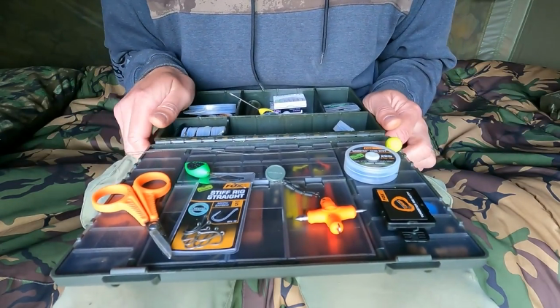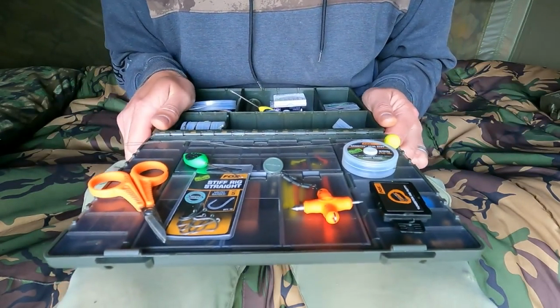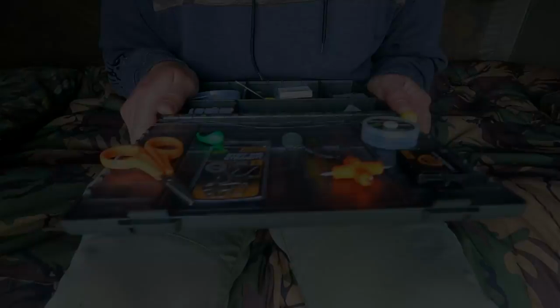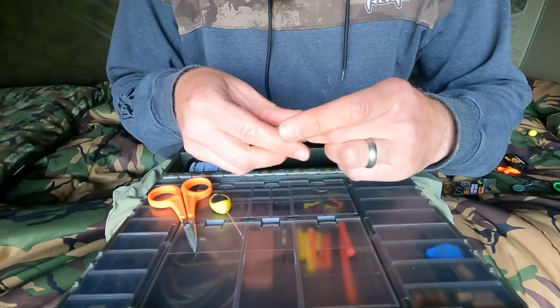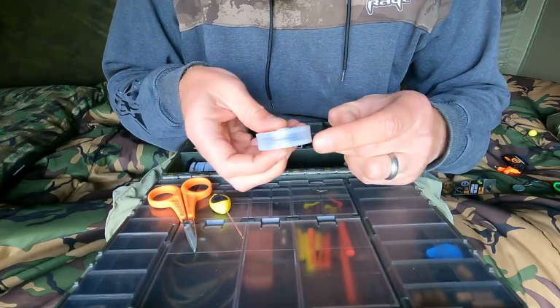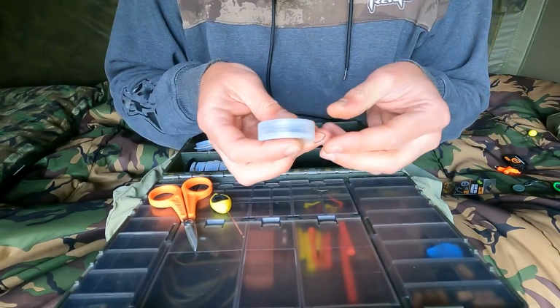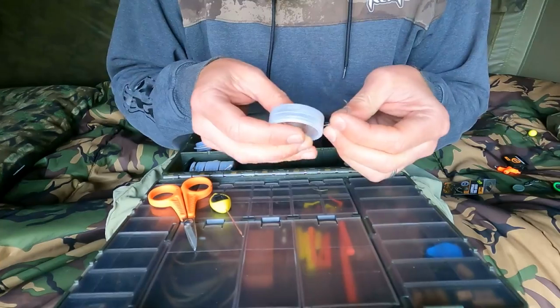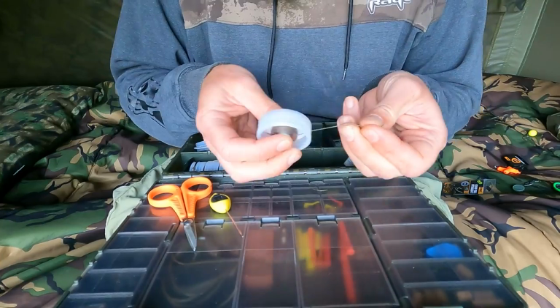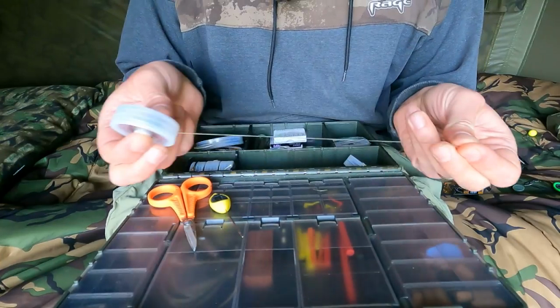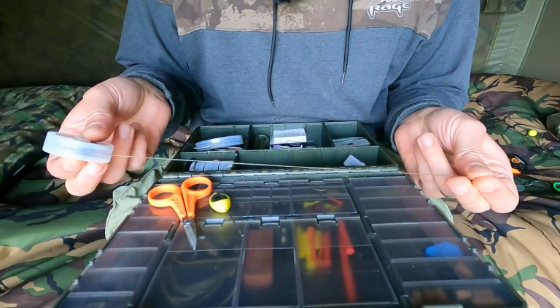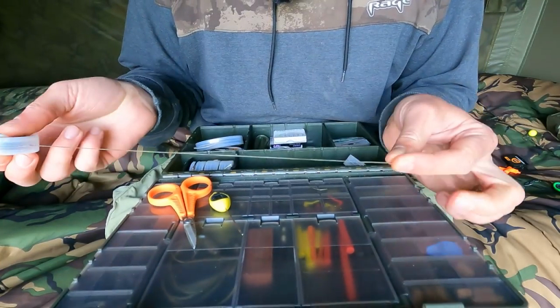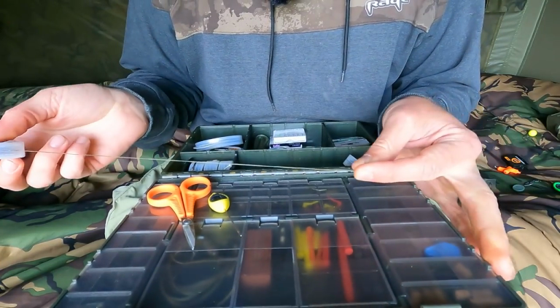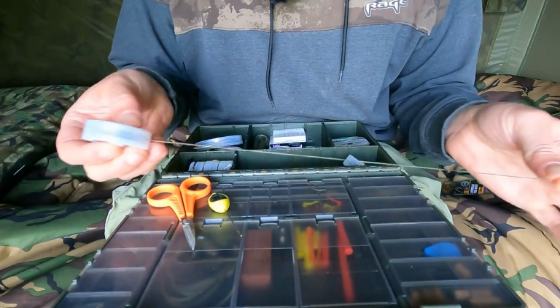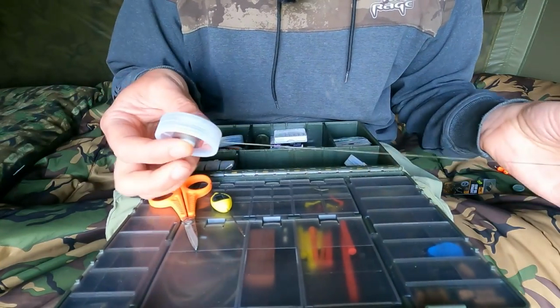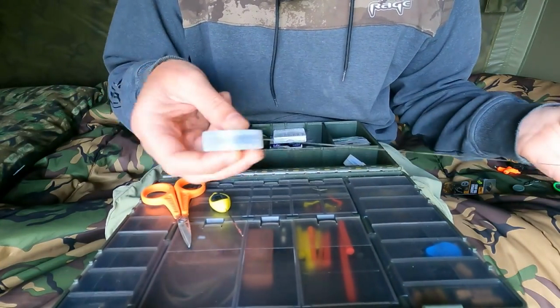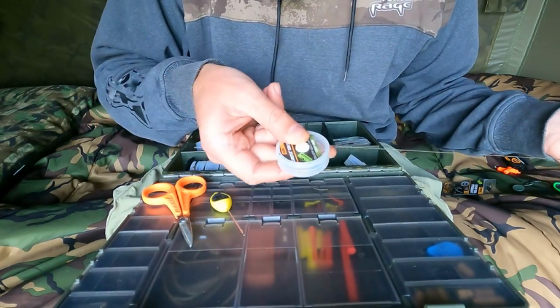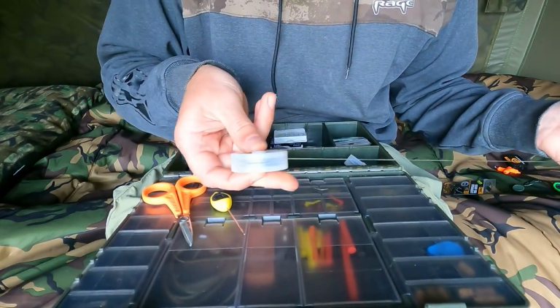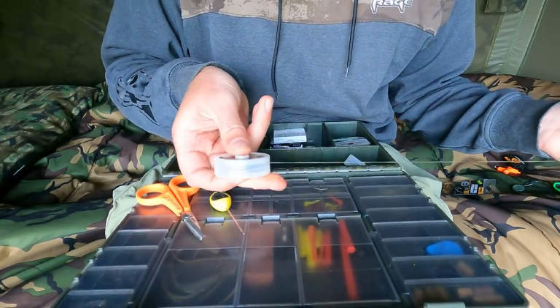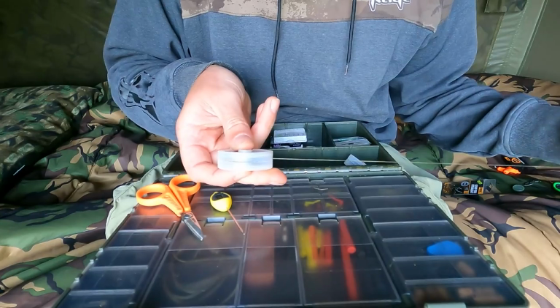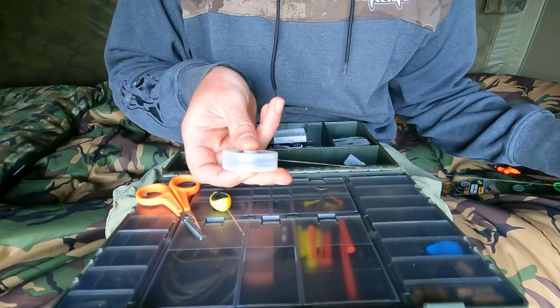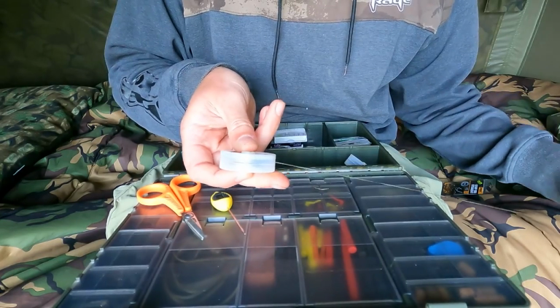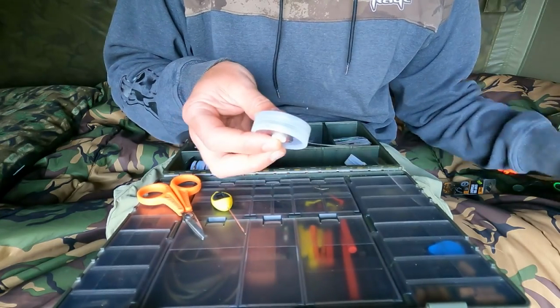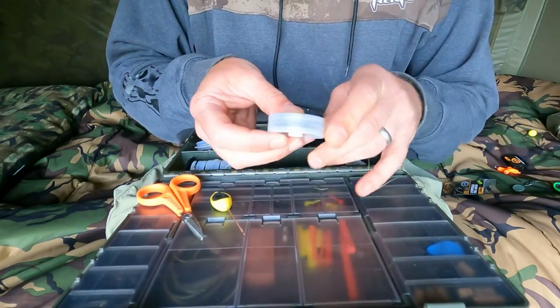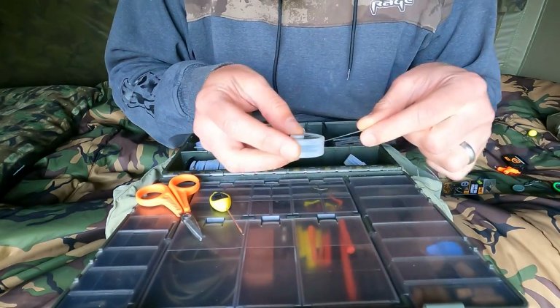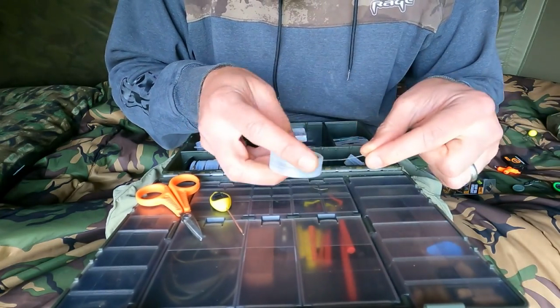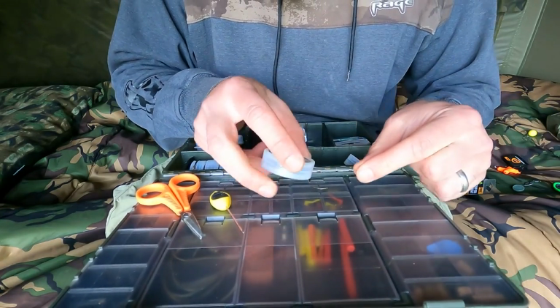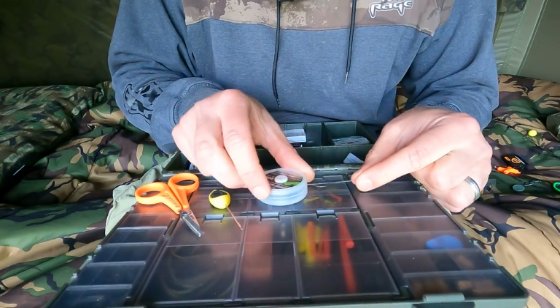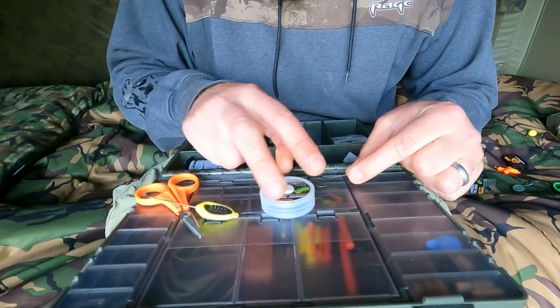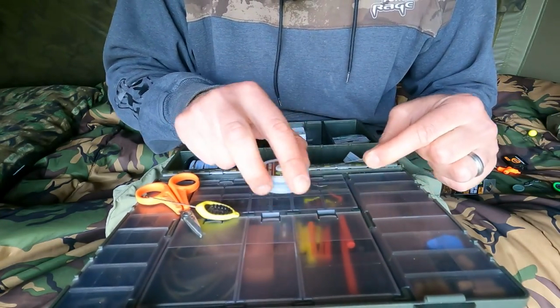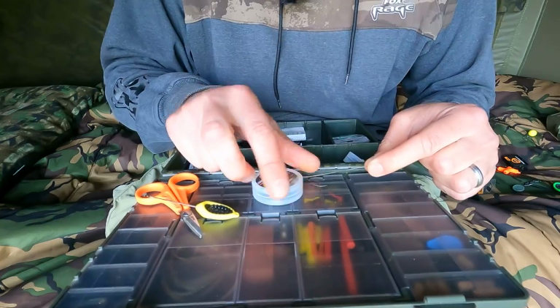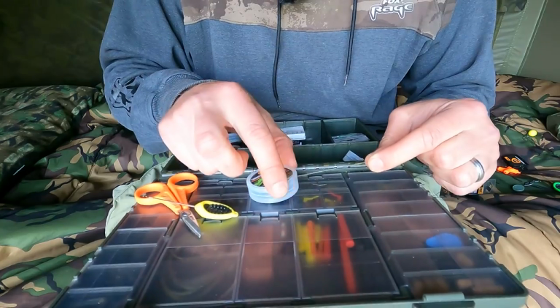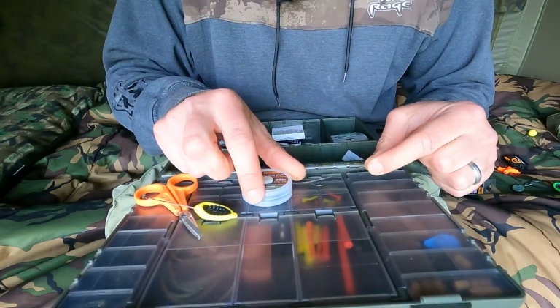Let's start making it. First things first, let's pull off plenty of hook link. Nothing worse than making a rig that's too short, so I like to pull off around 14 inches. That should give me, by the time I've got a couple of loops in the end, I'll end up with a 10-11 inch rig.